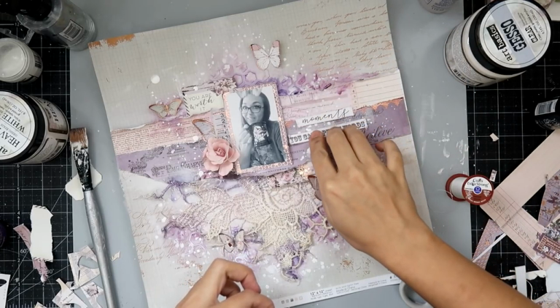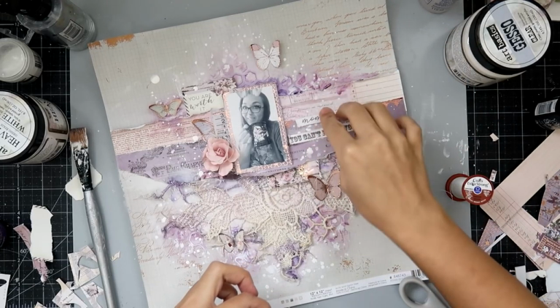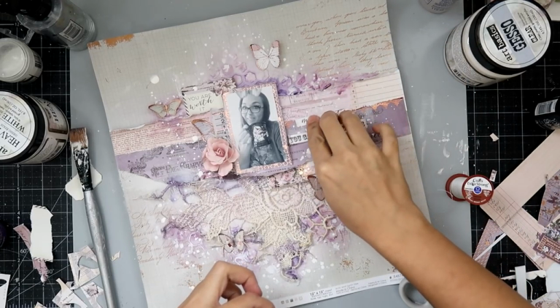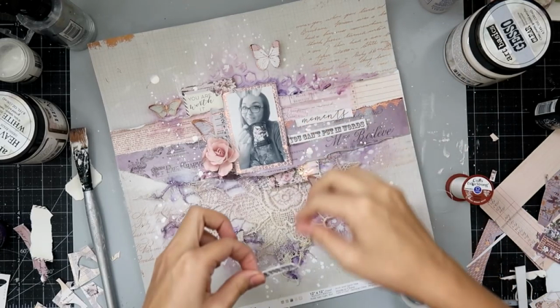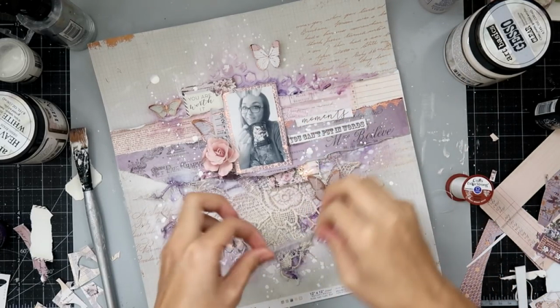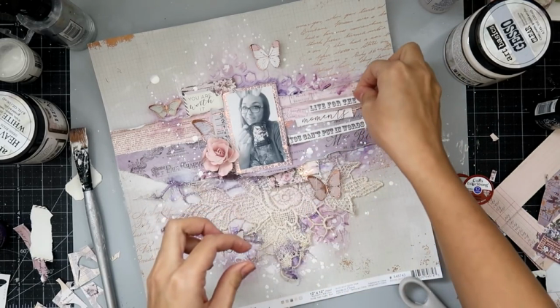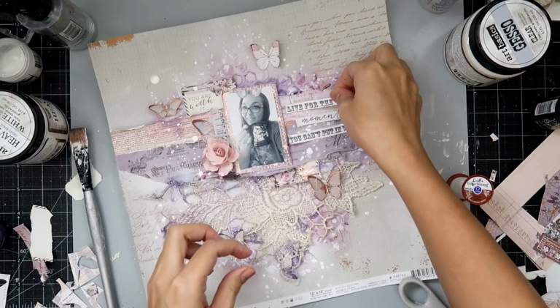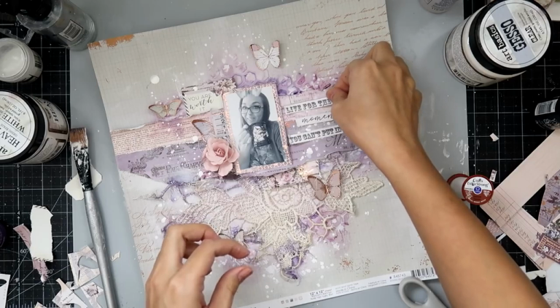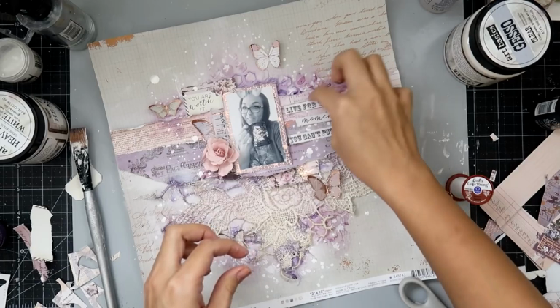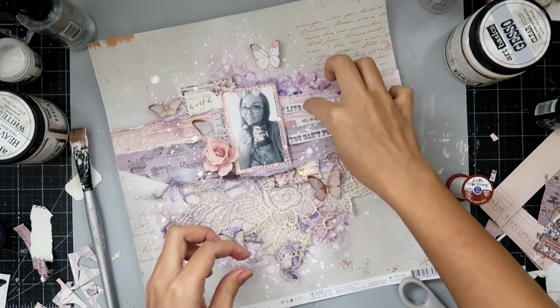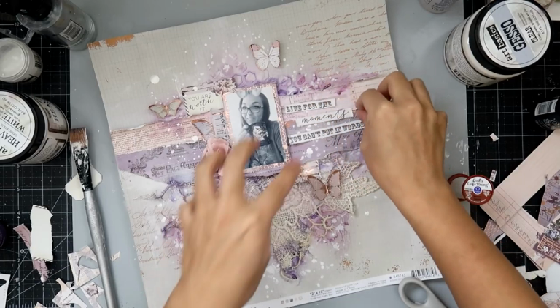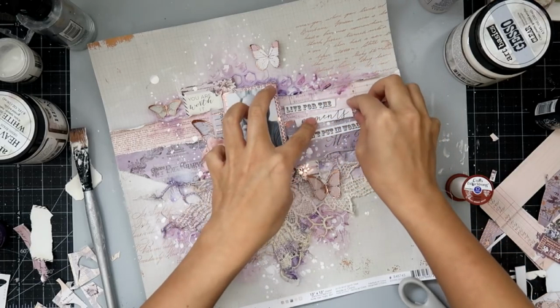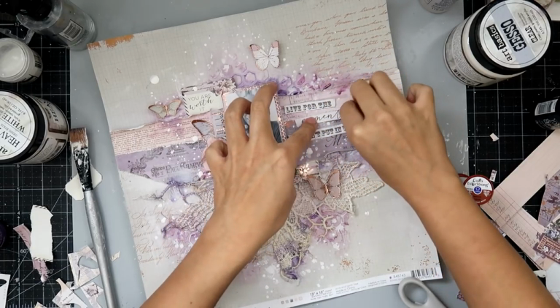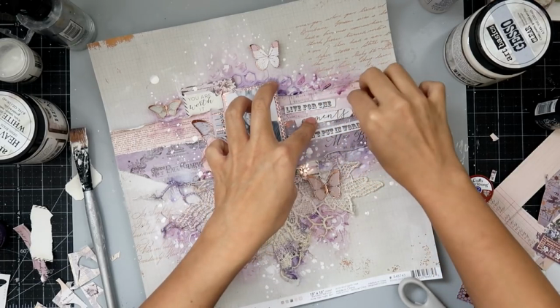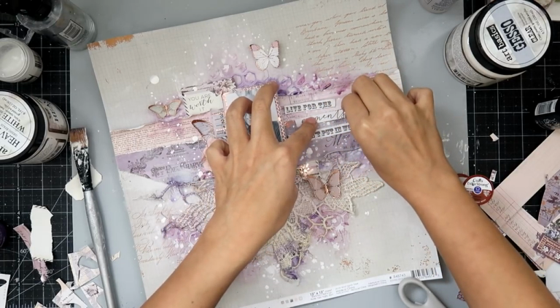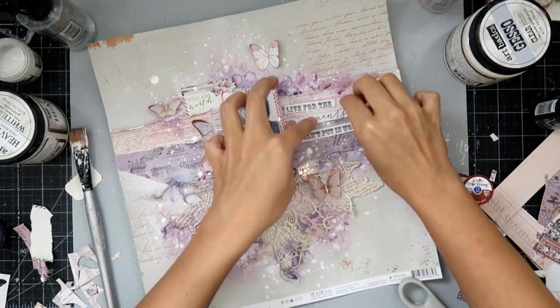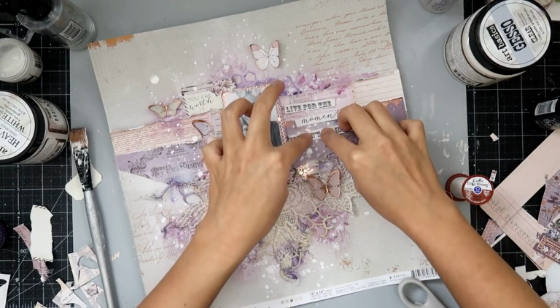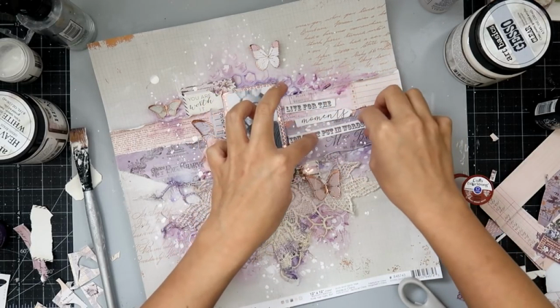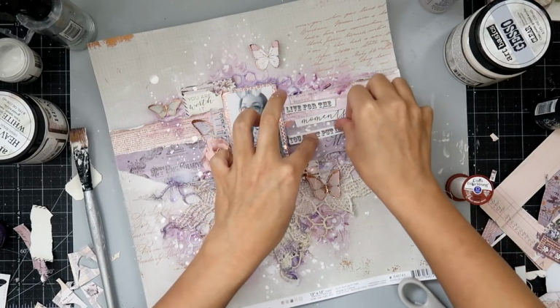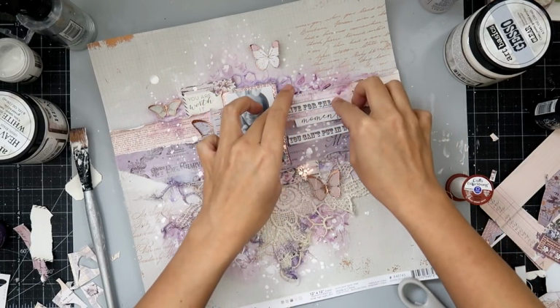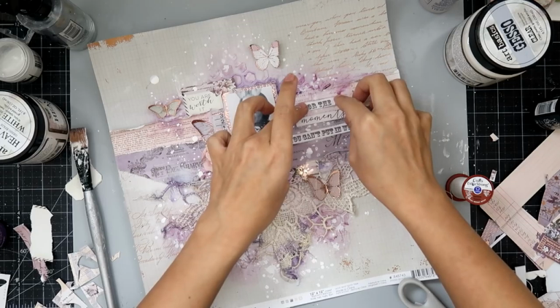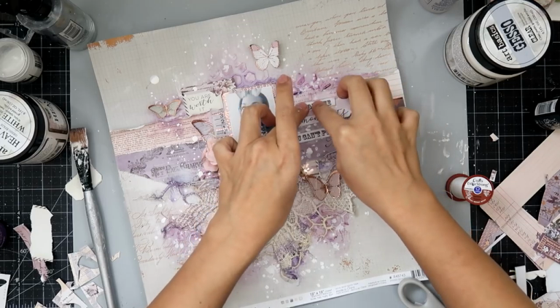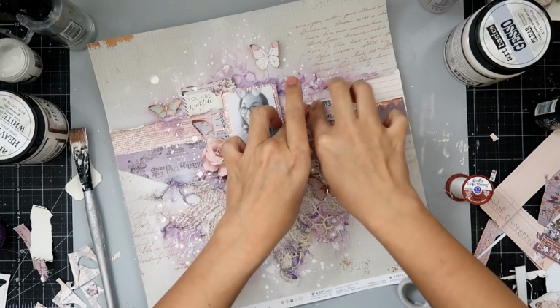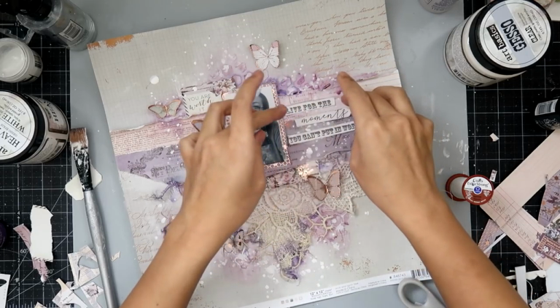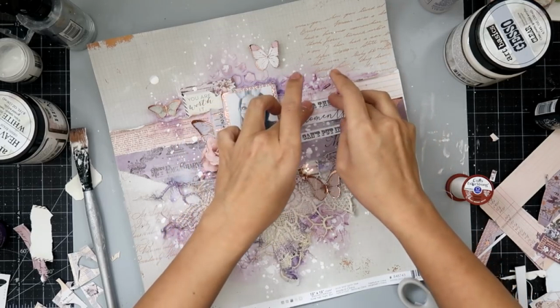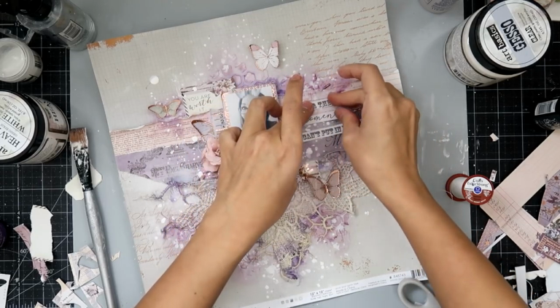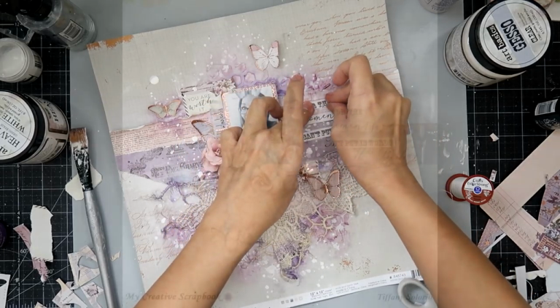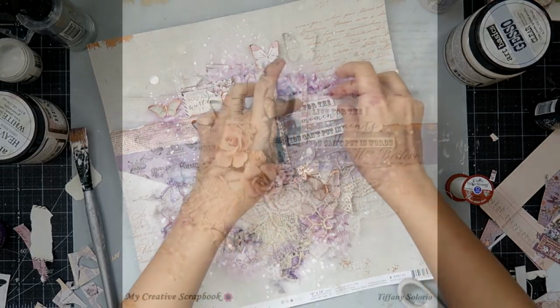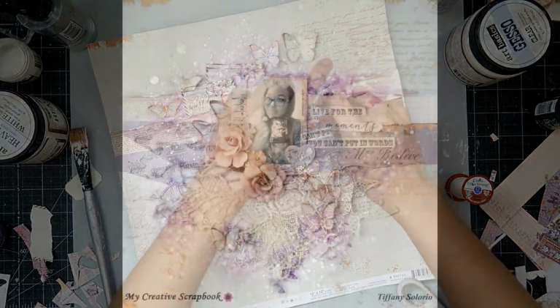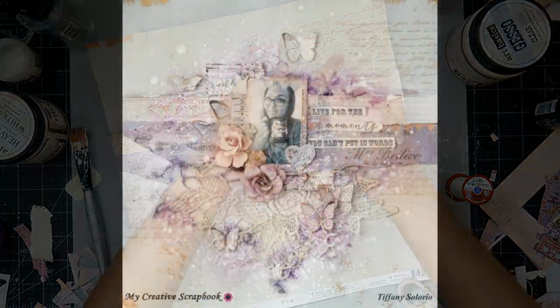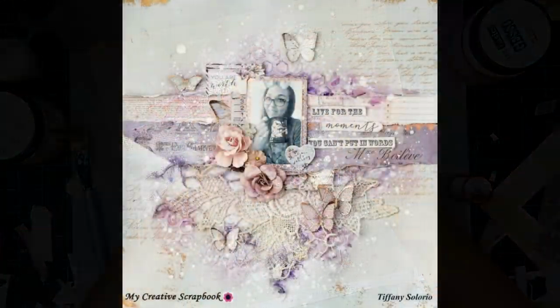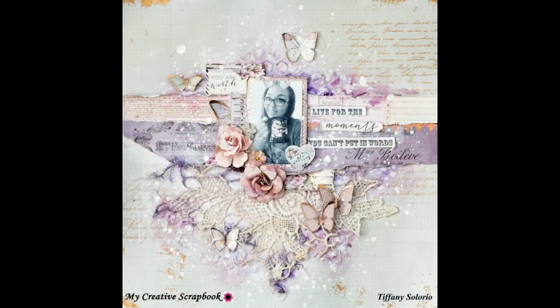It says 'Live for the moments you can't put into words.' And that is going to complete the layout for today. I hope you guys enjoyed this video — here's another look at the layout.